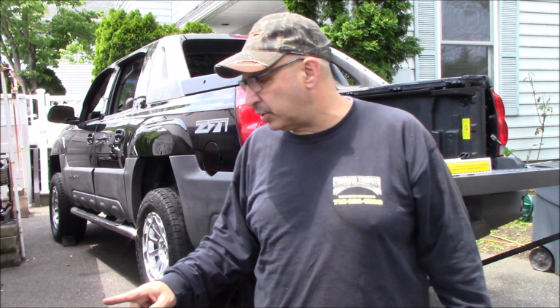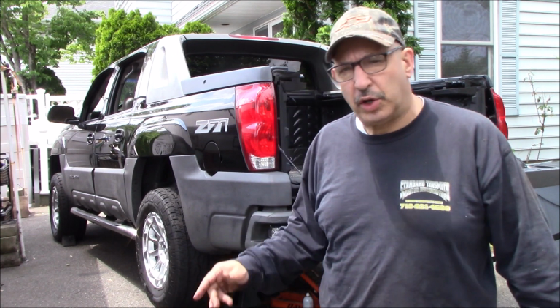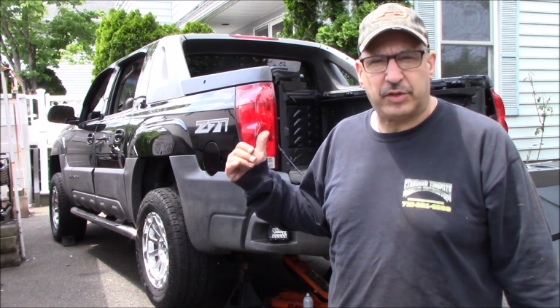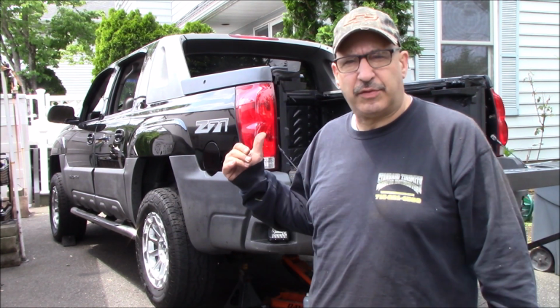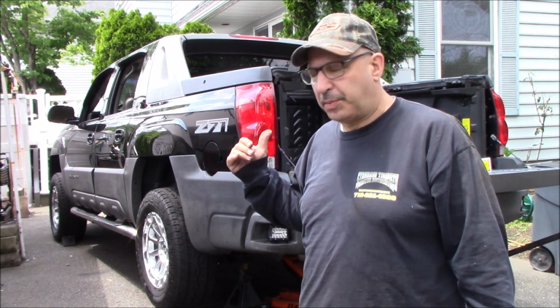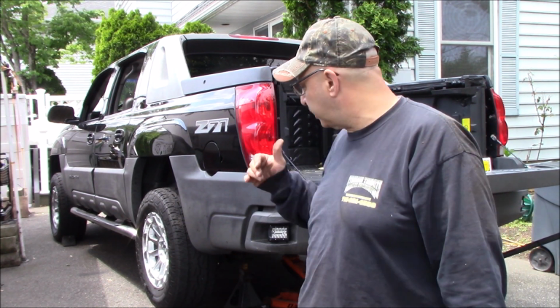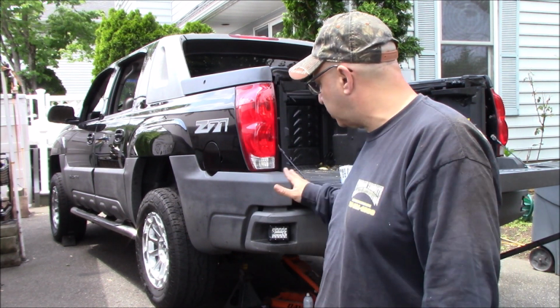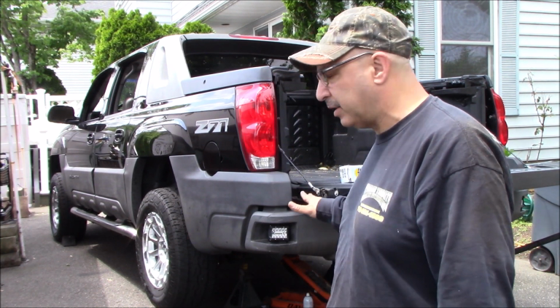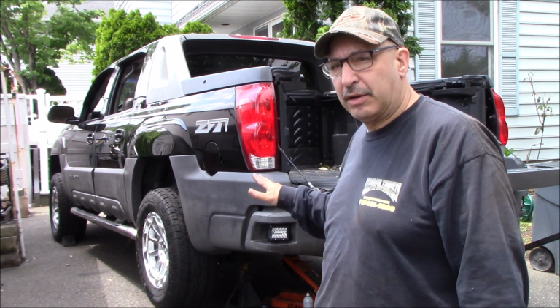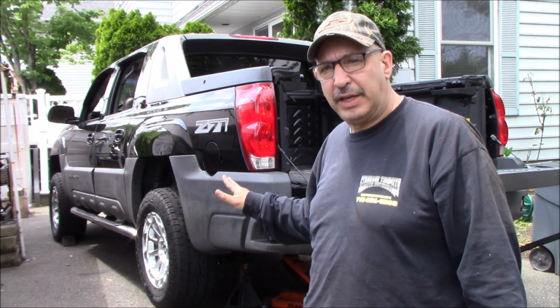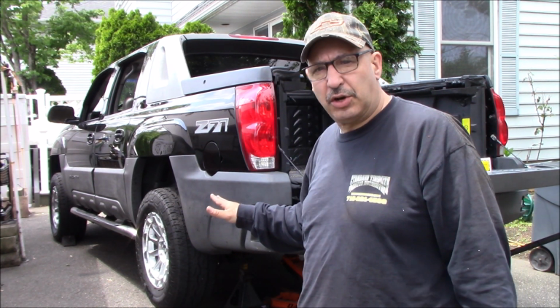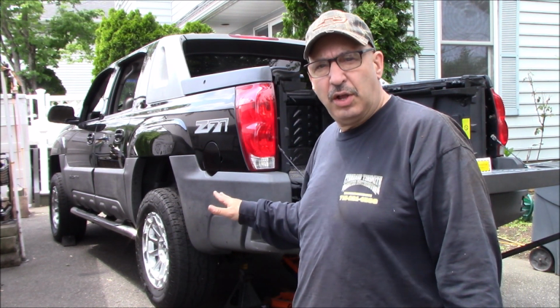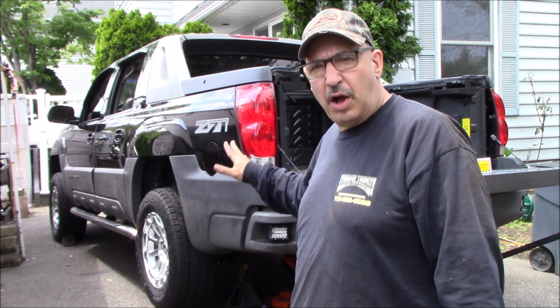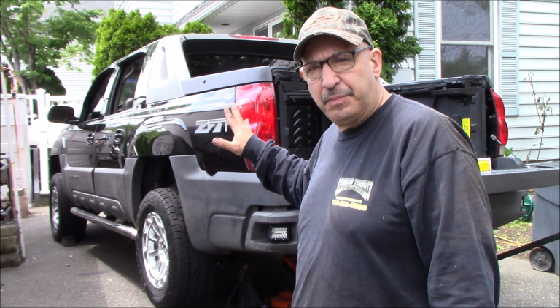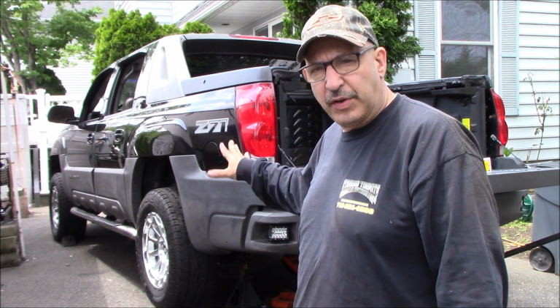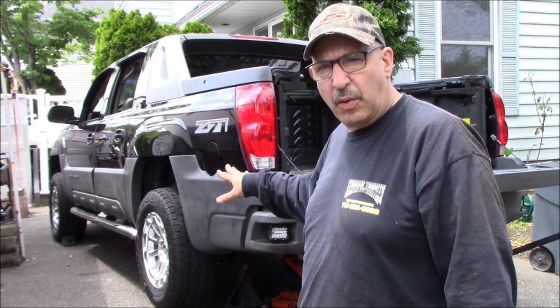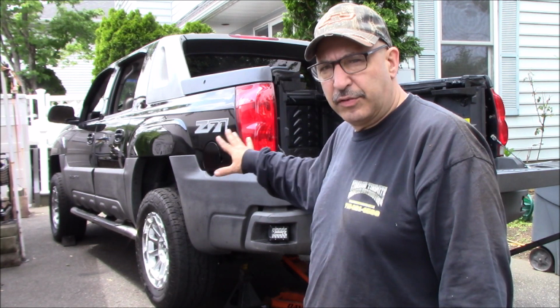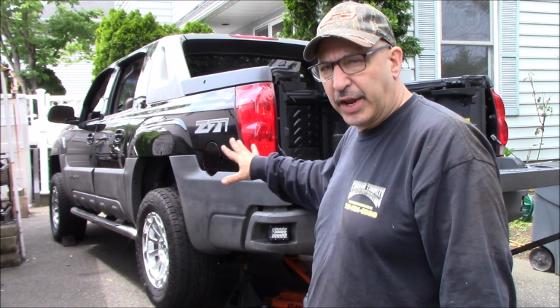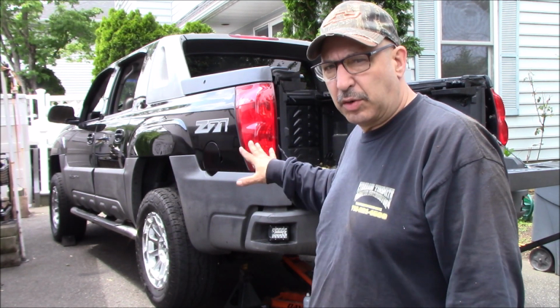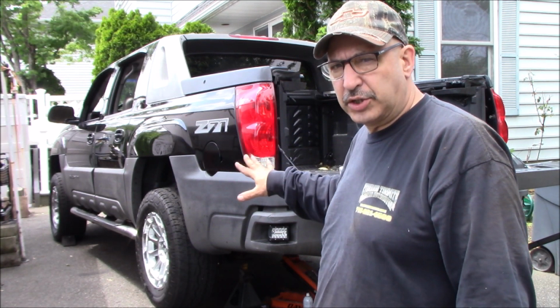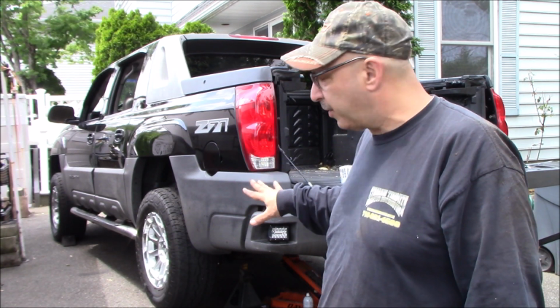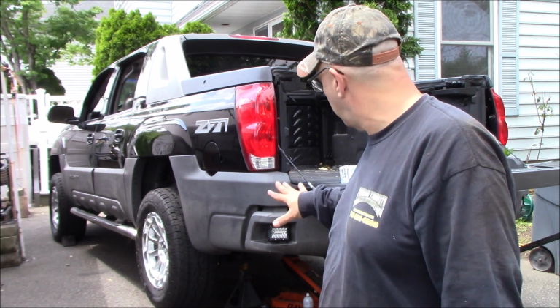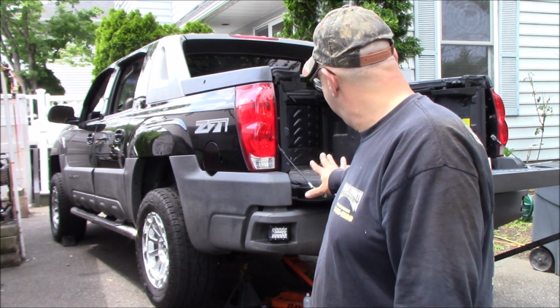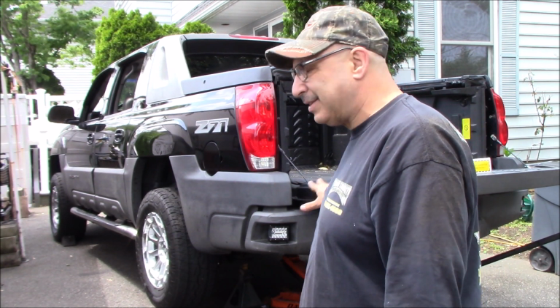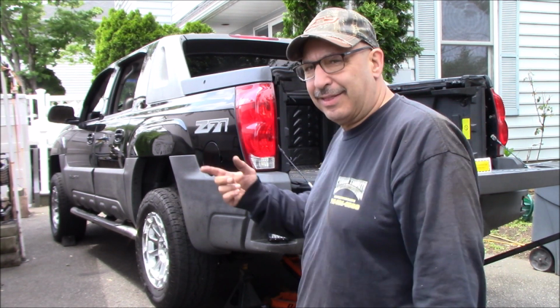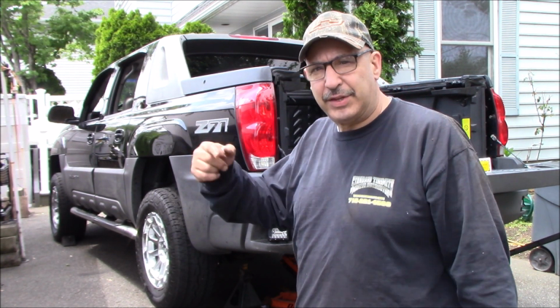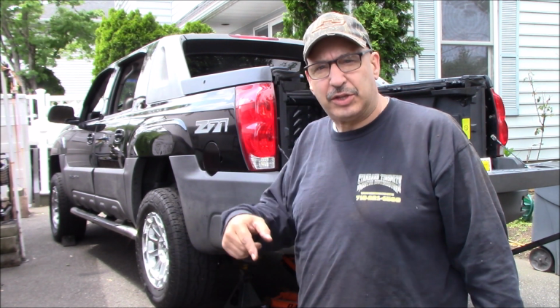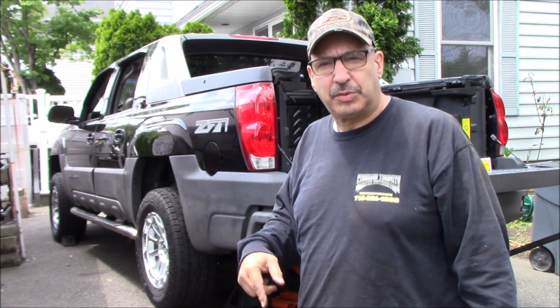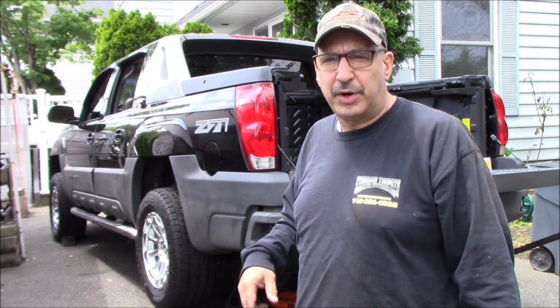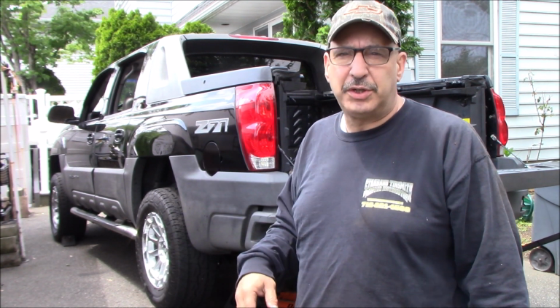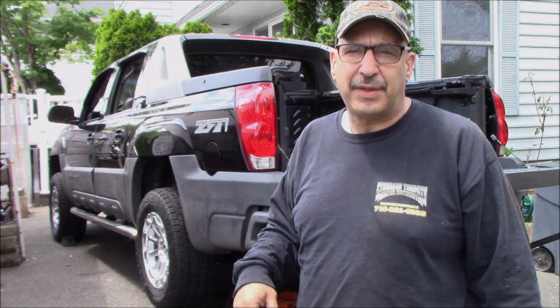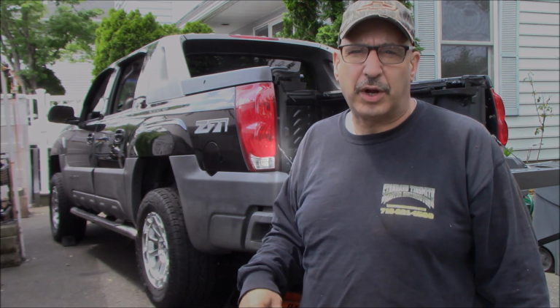It's a pretty straightforward shock install — you don't have to jack the vehicle up like I did; I just did that to make it easier to video and for the next project we have to do. That's it for today. I'll link everything in the description below, and as always, thanks for watching.